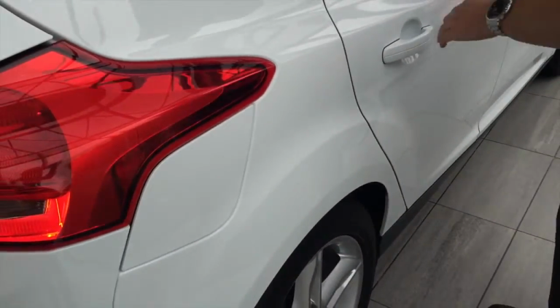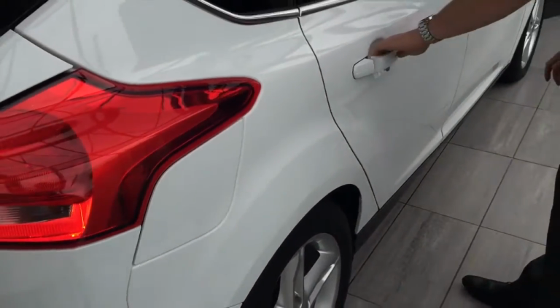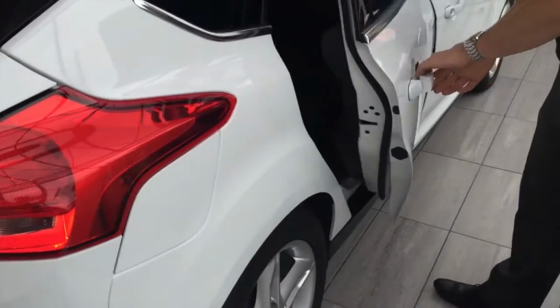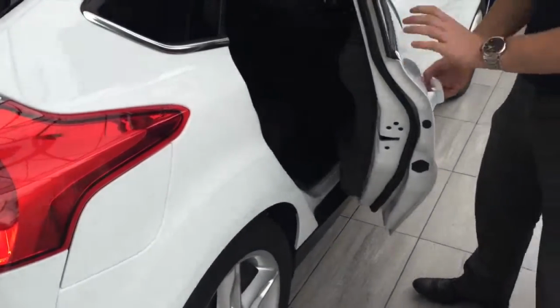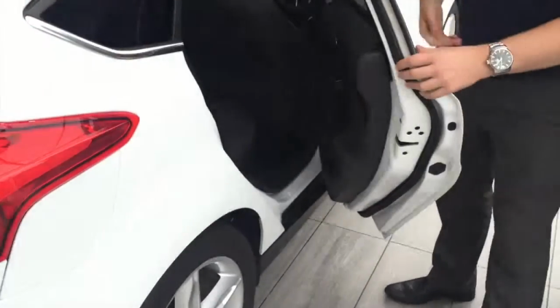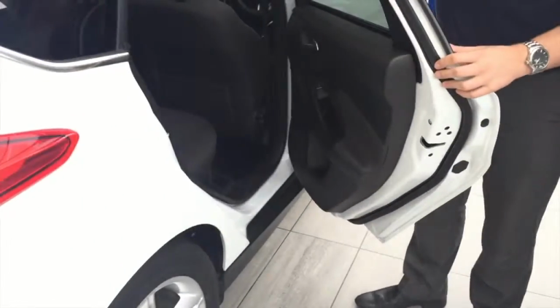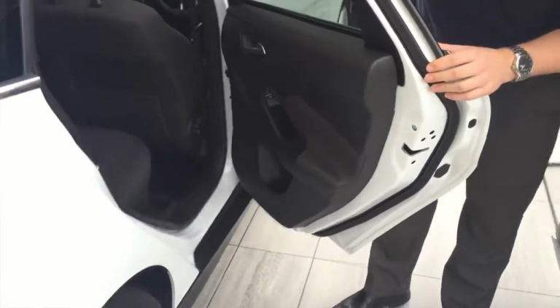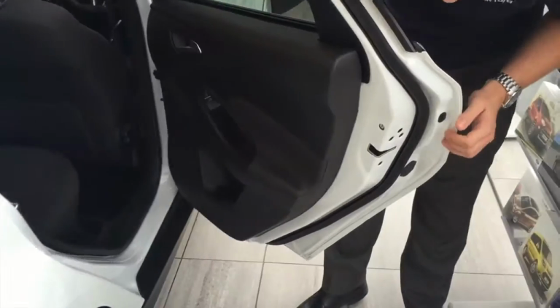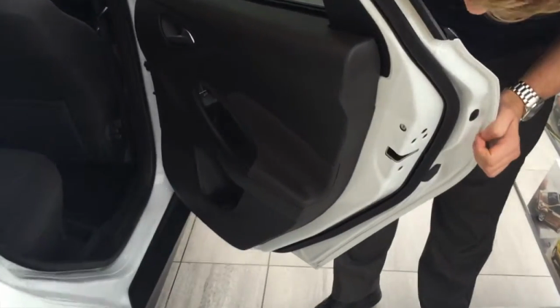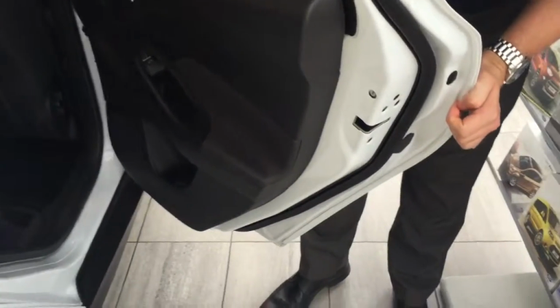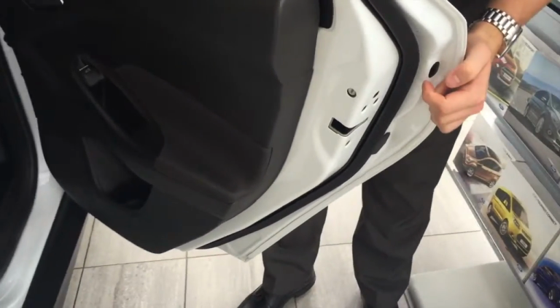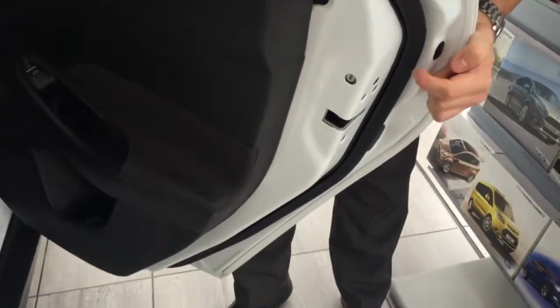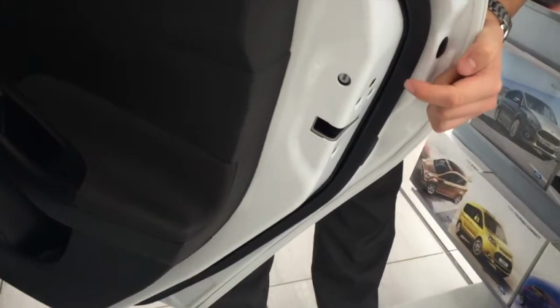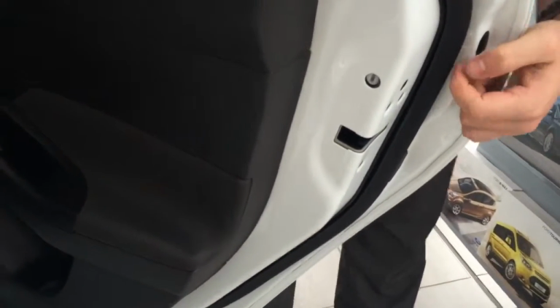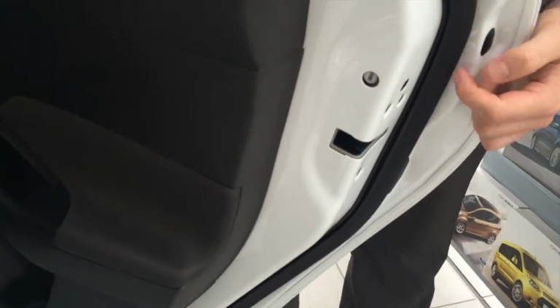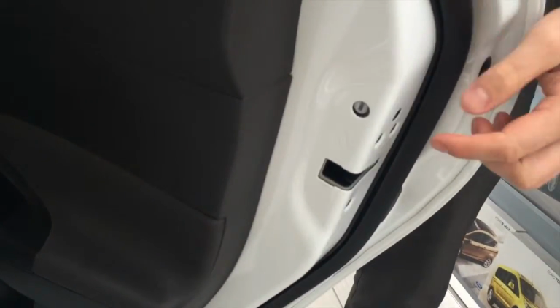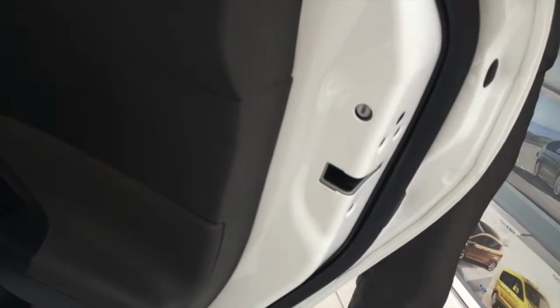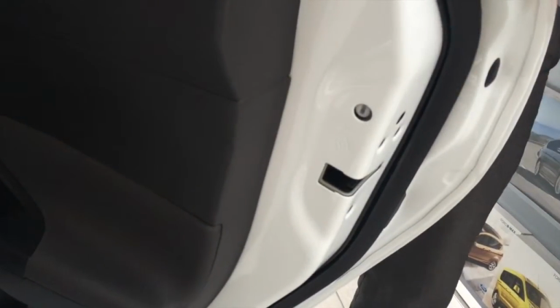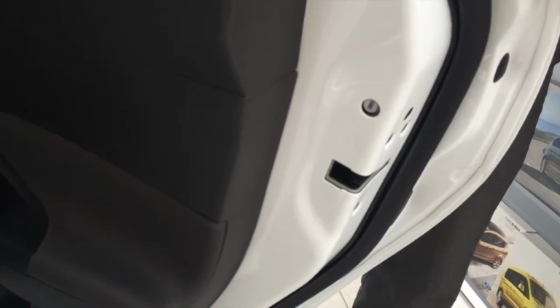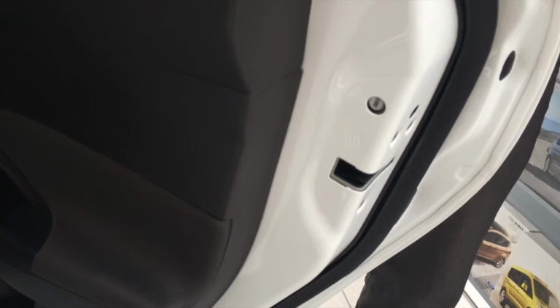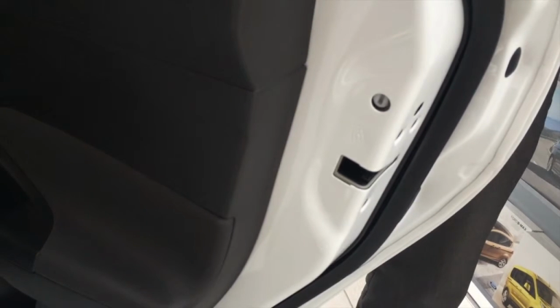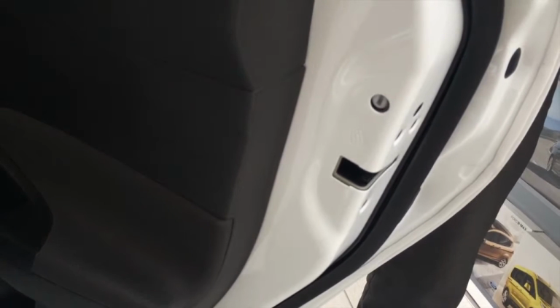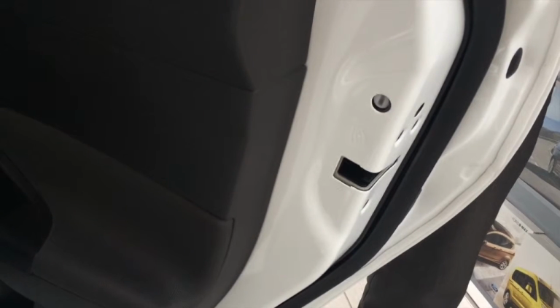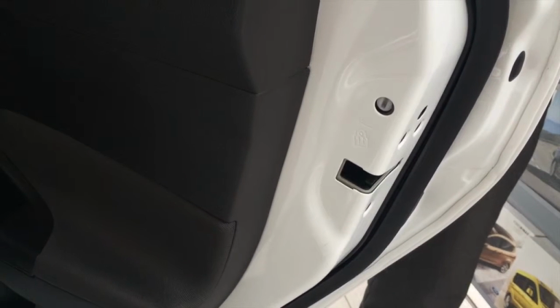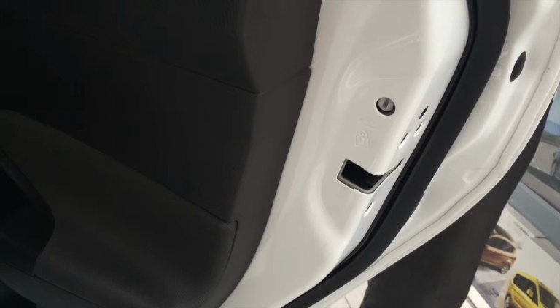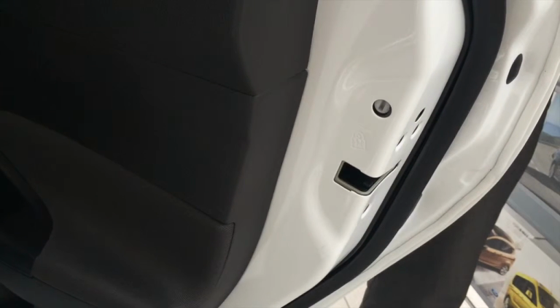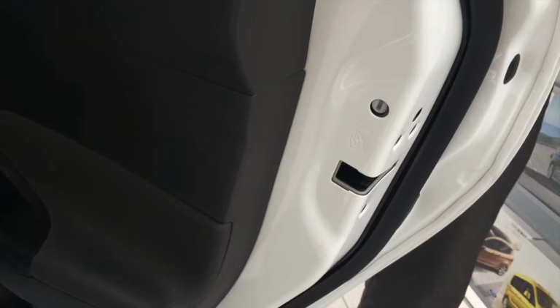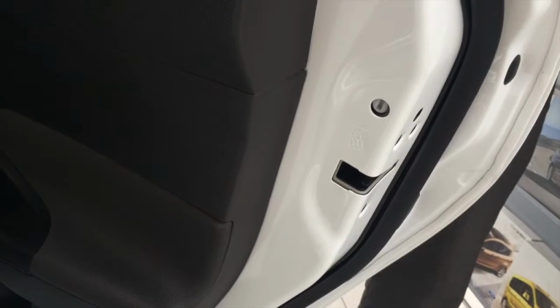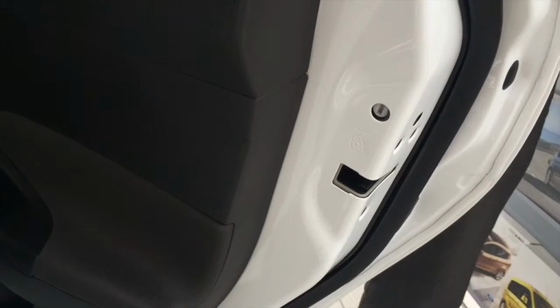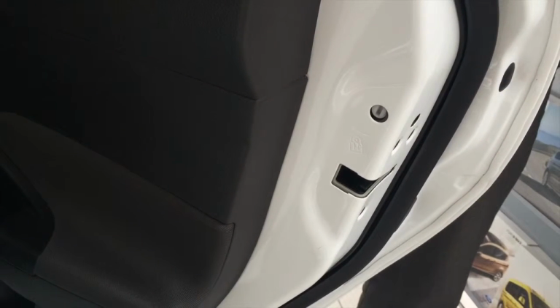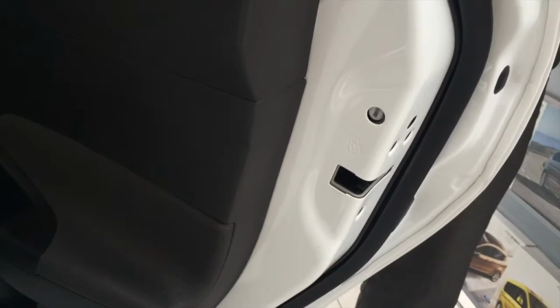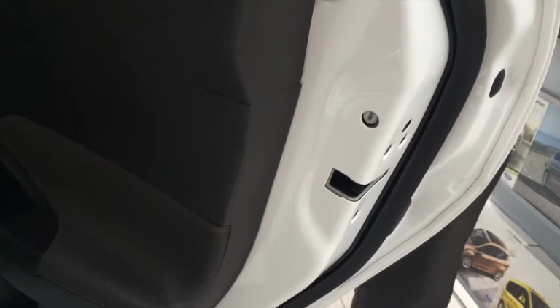So if you open up the back doors, as you will see we've got our child locks down here. All you have to do is just give it a quick turn, which means that if you have children in the back, for example, you won't have to worry about them jumping out of the car.